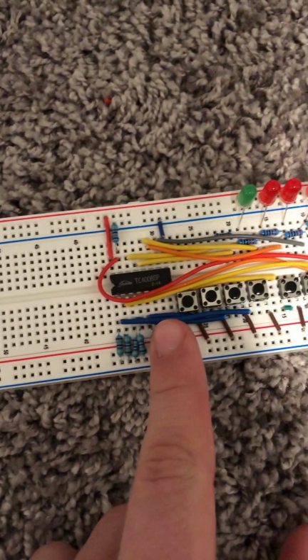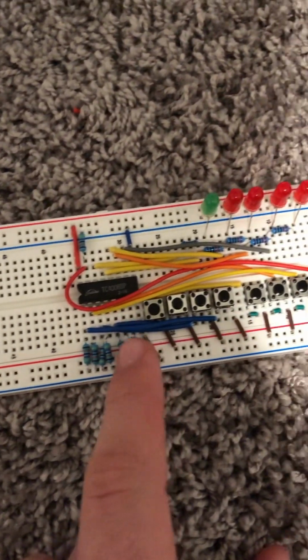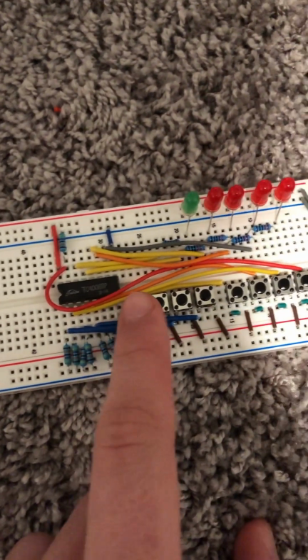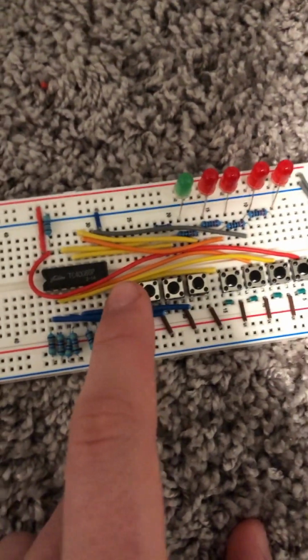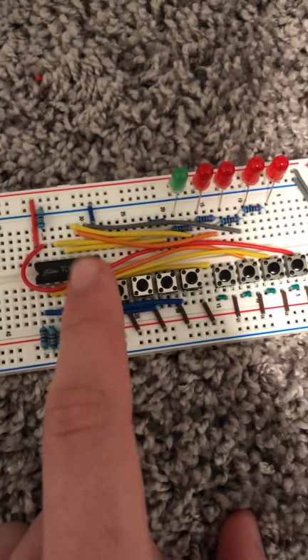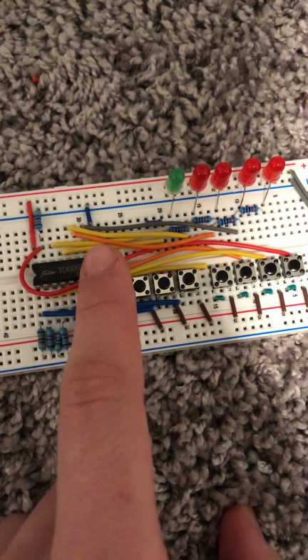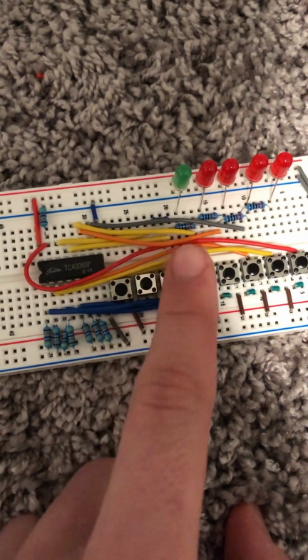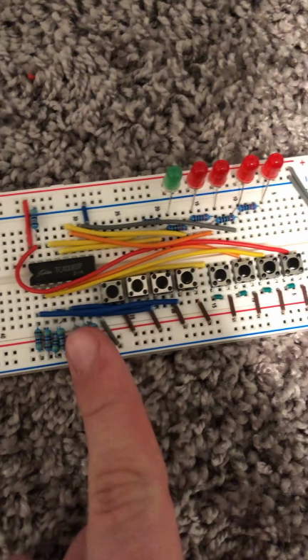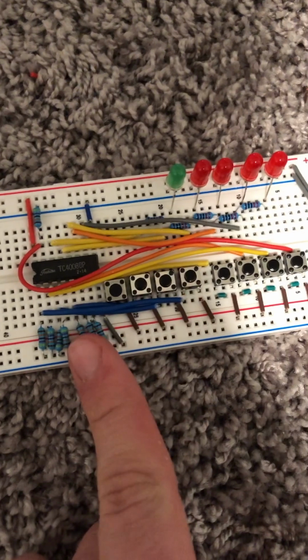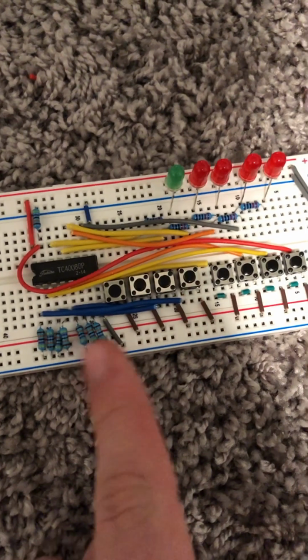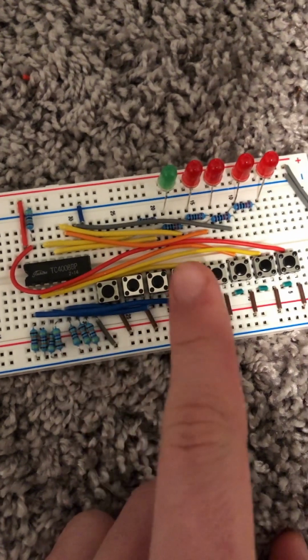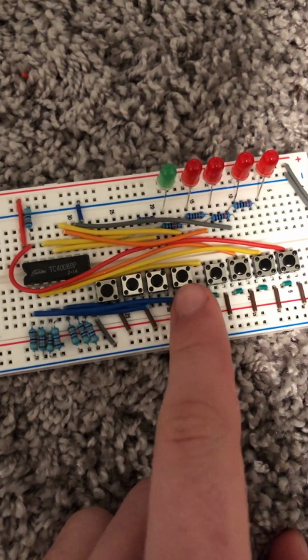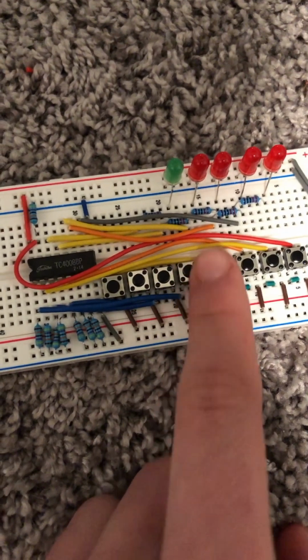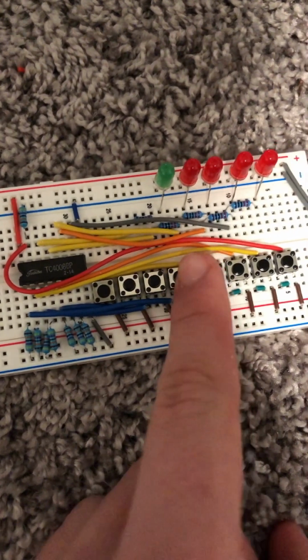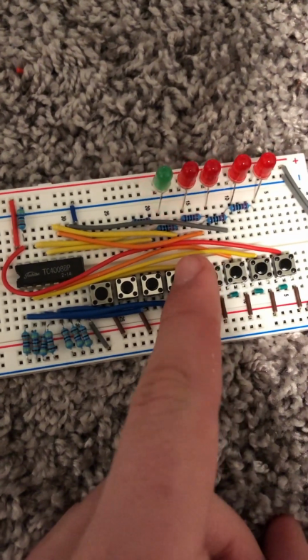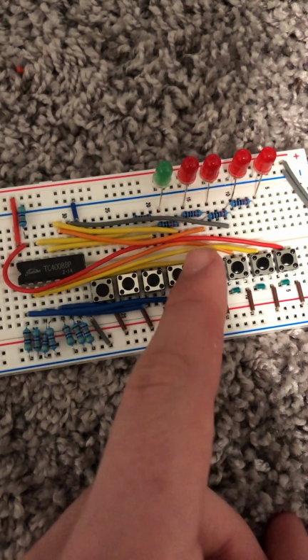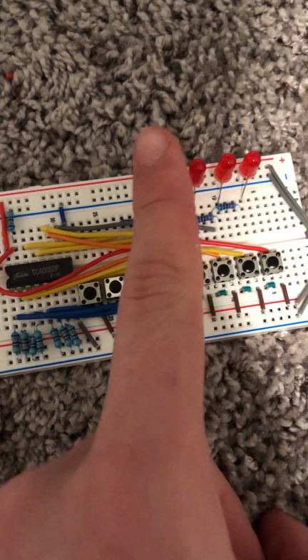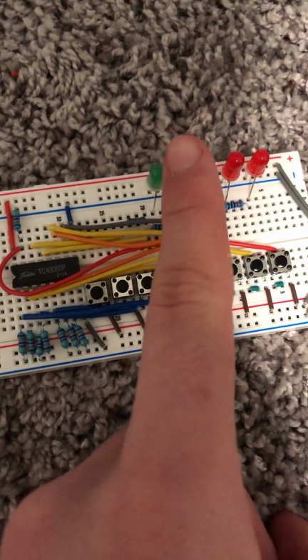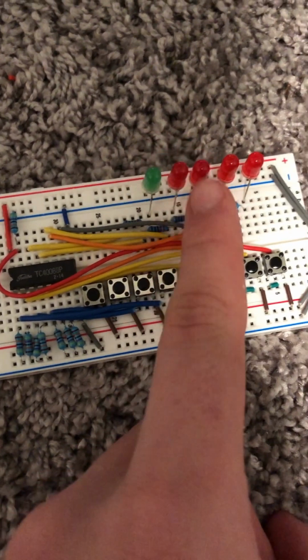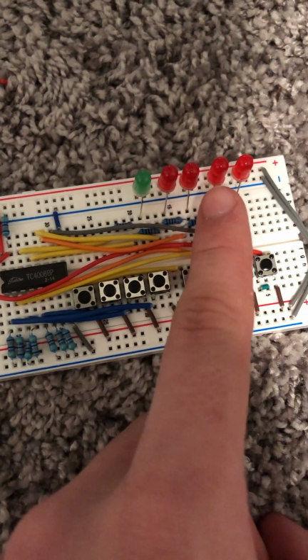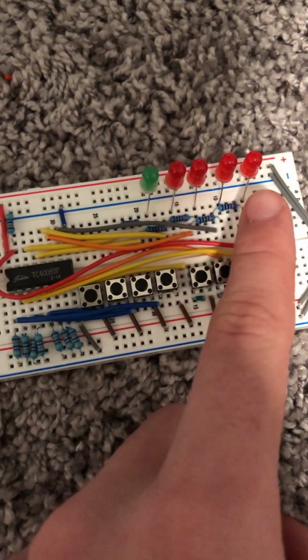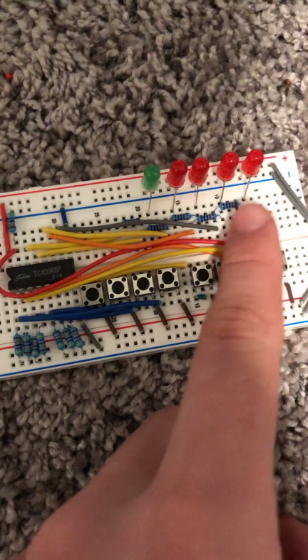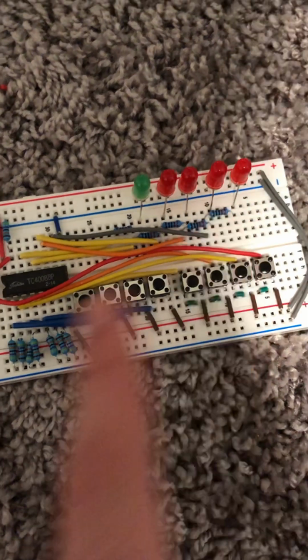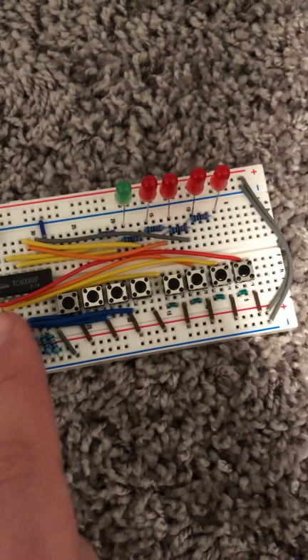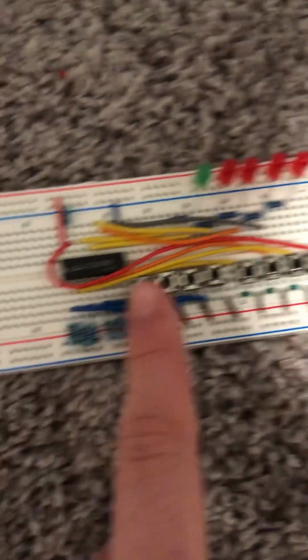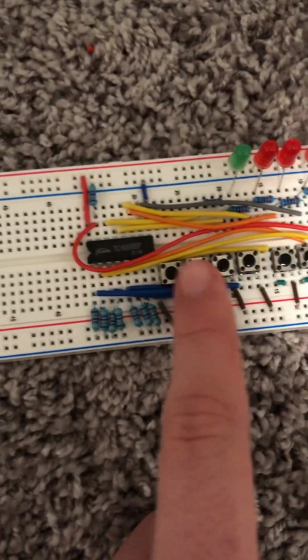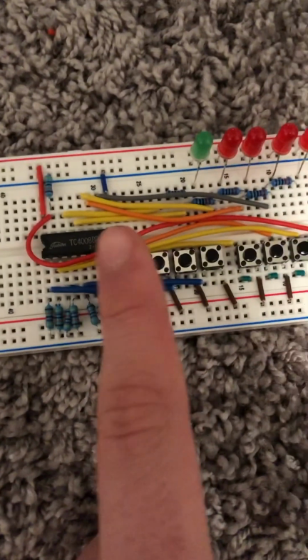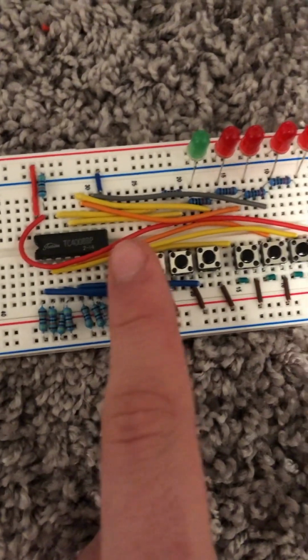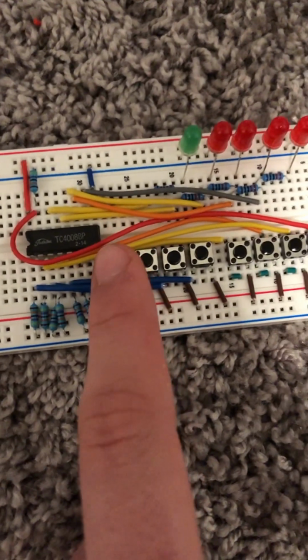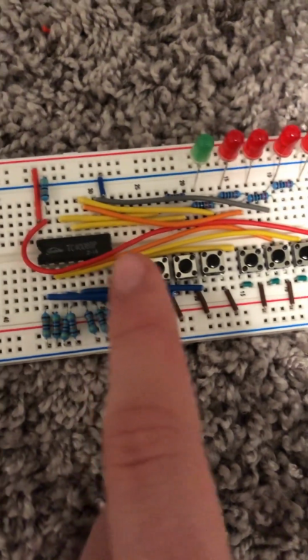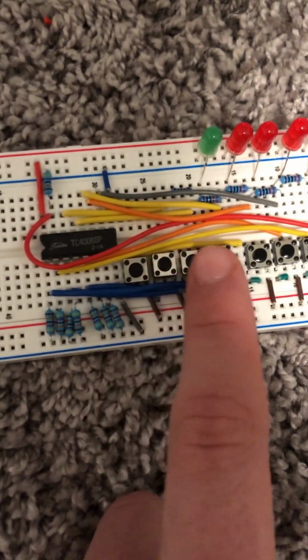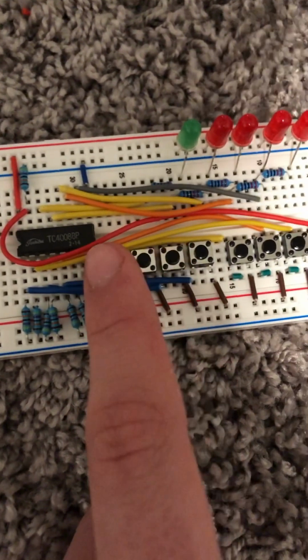I used a bunch of jumper wires, pull-up resistors, buttons, and LEDs to control it.